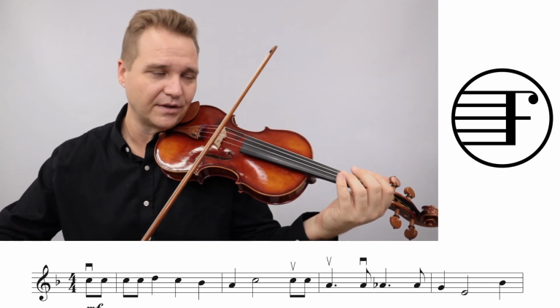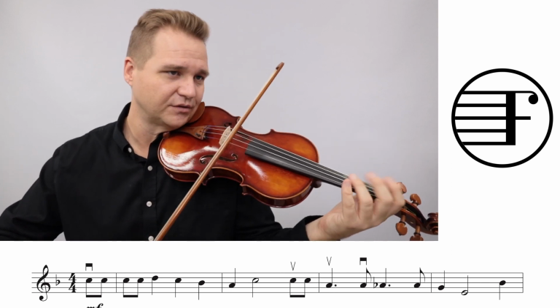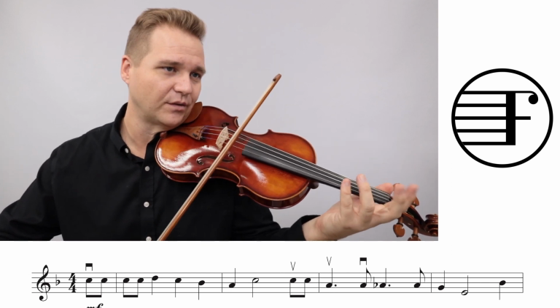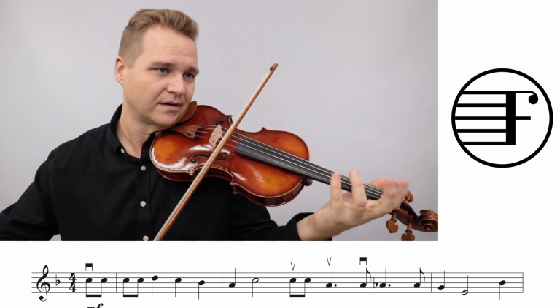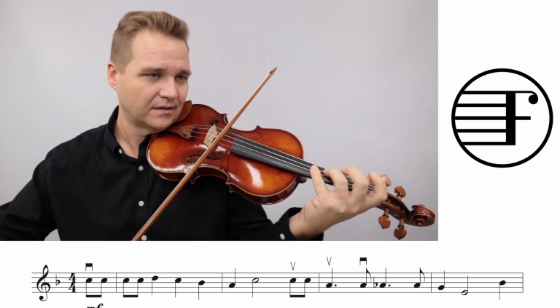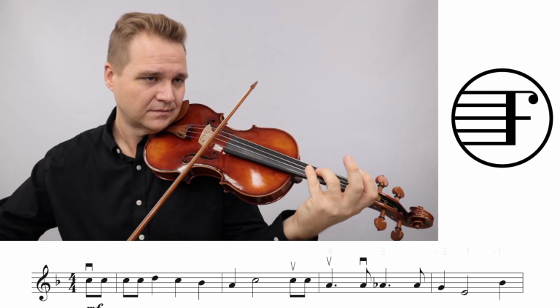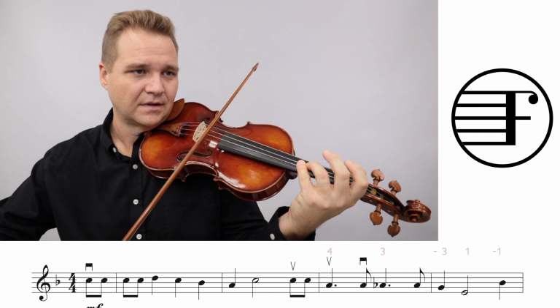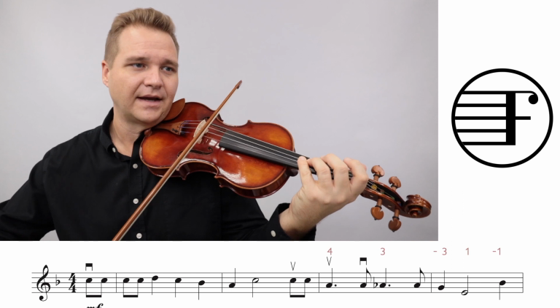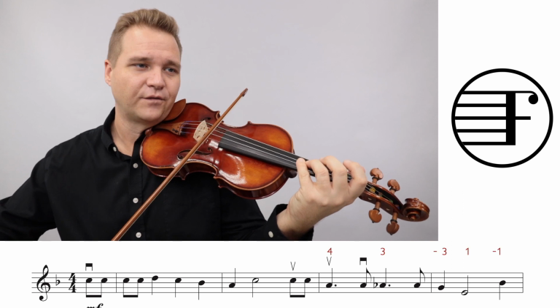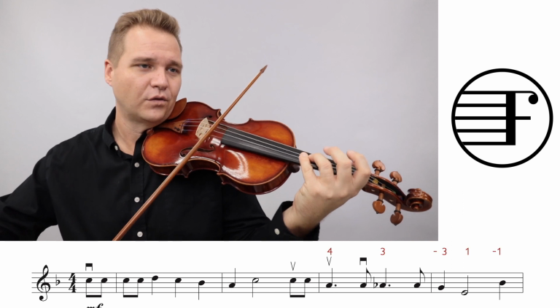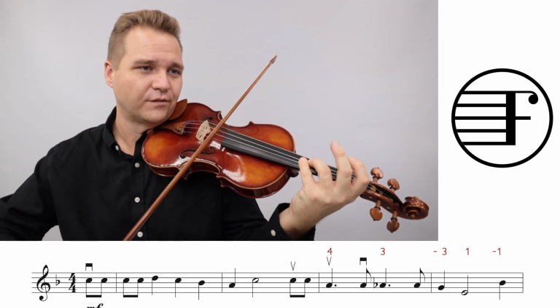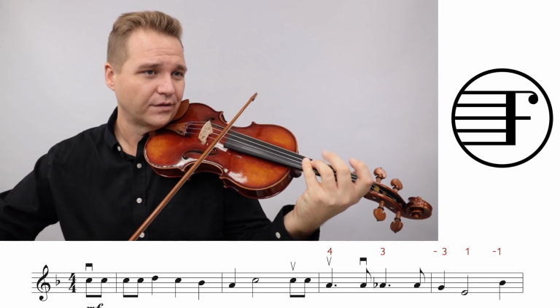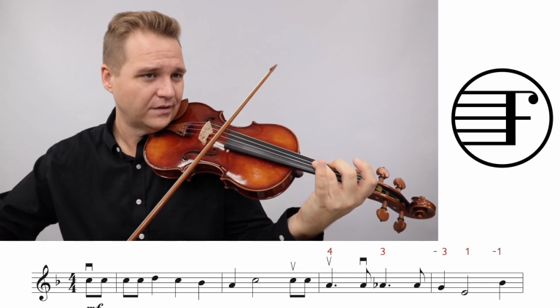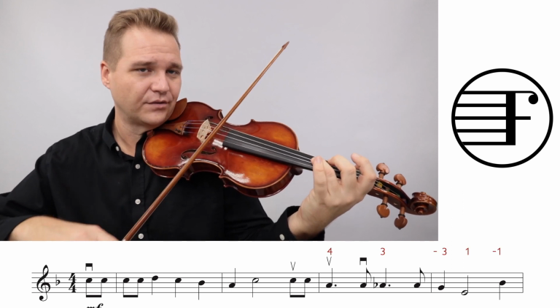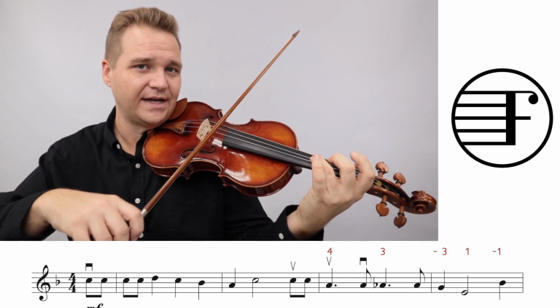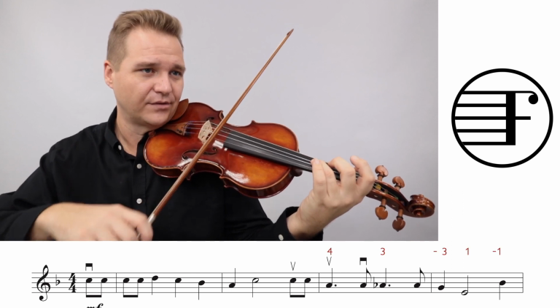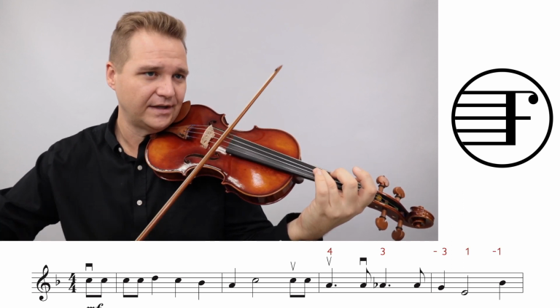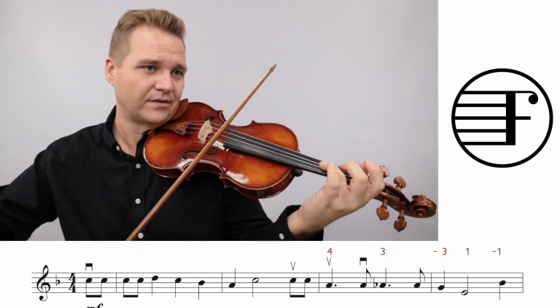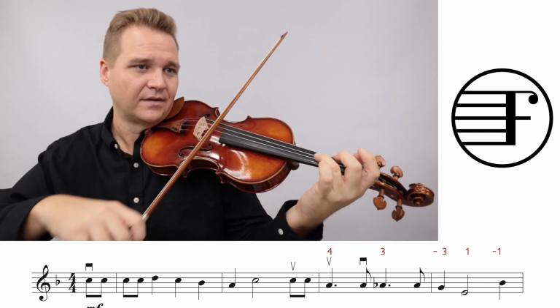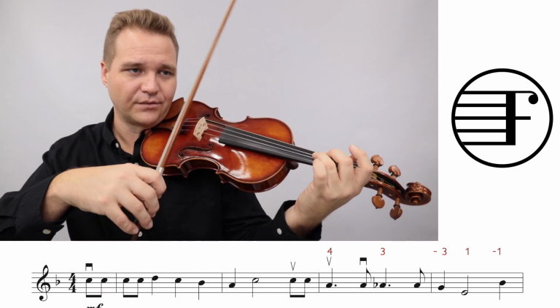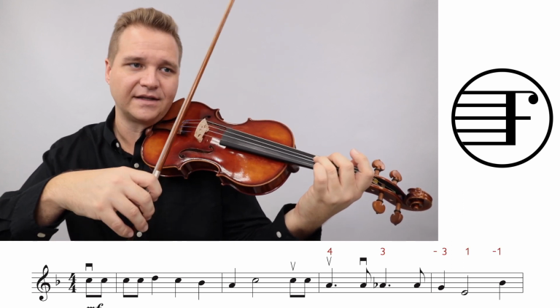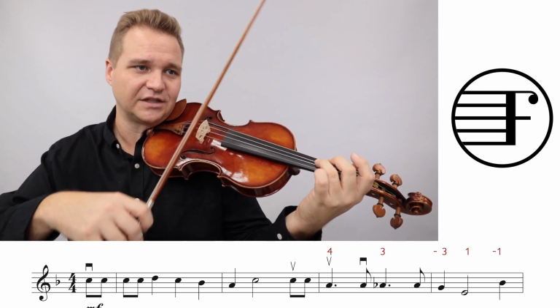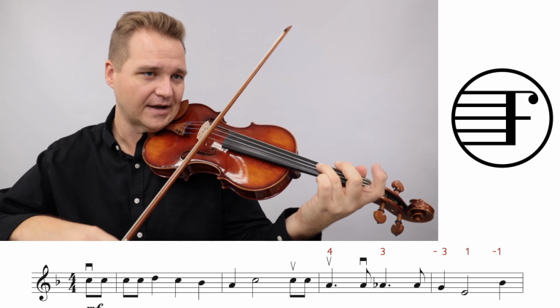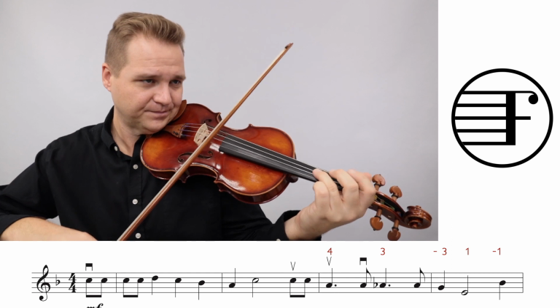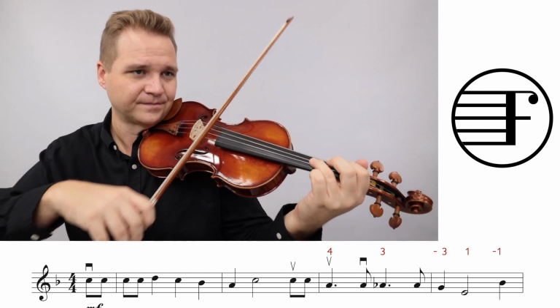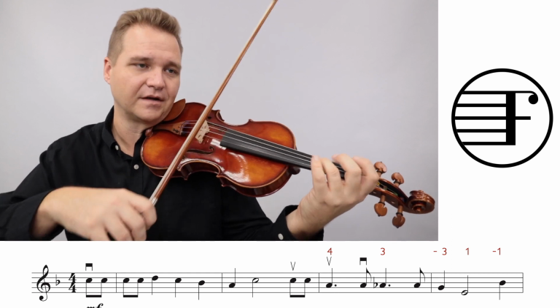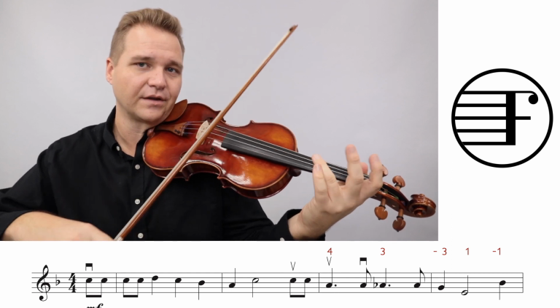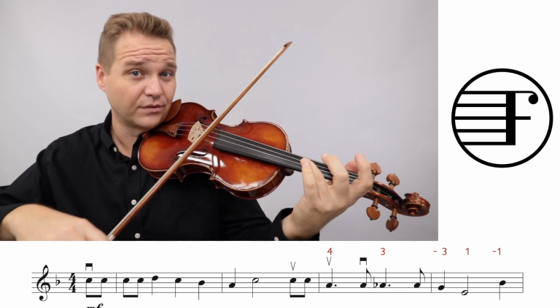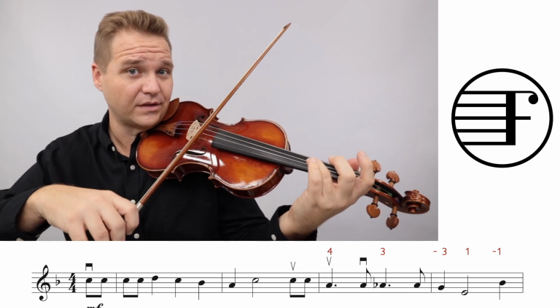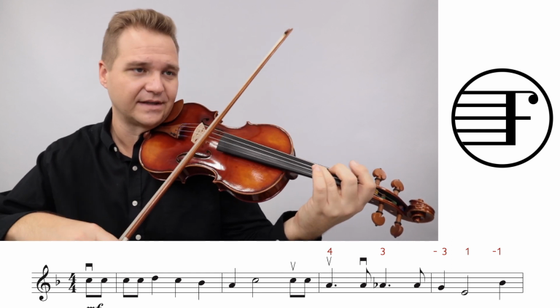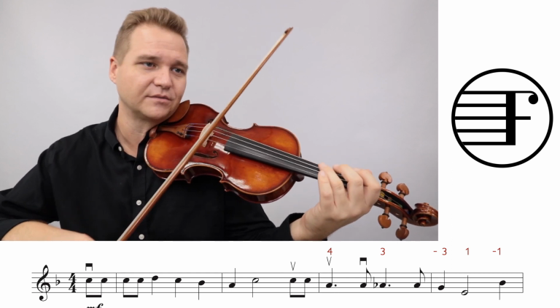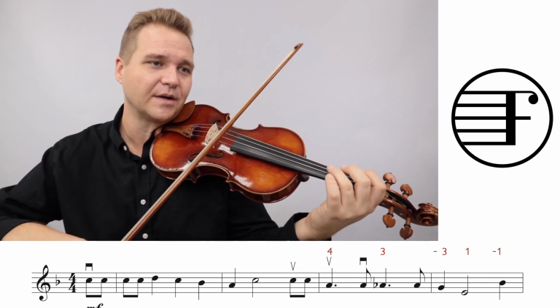You can play open string if you want. I go four, four, three, three, three, and then just shift down. Going three, three - that's all I'm talking about.